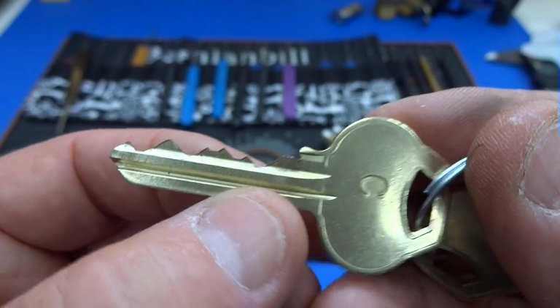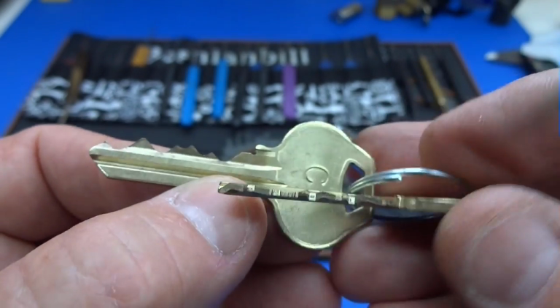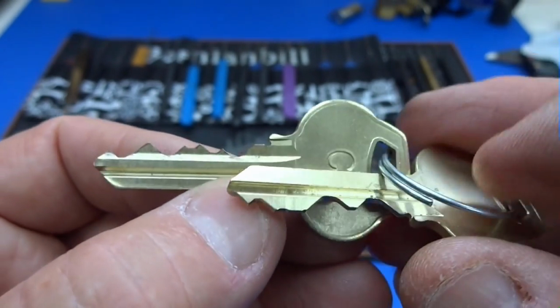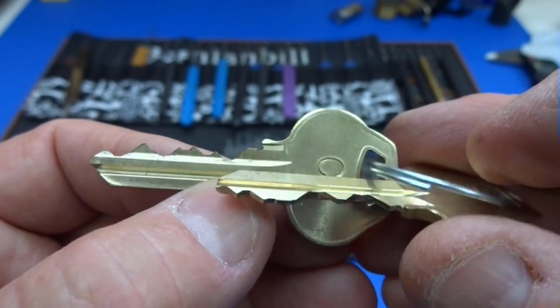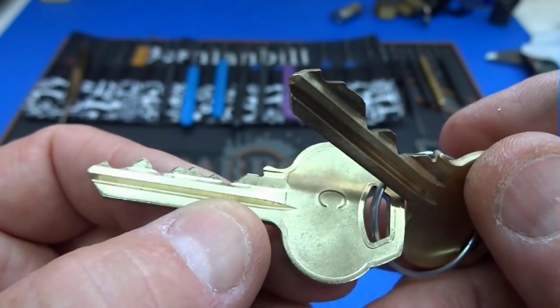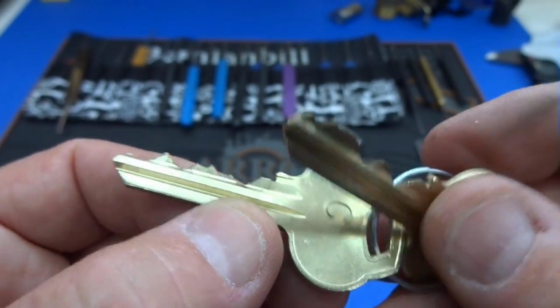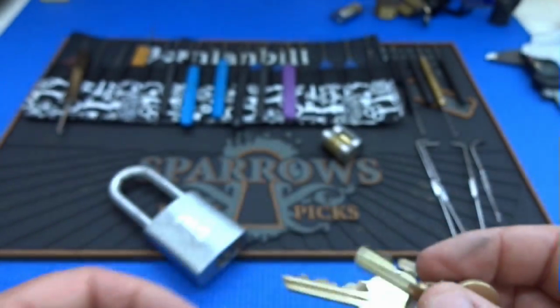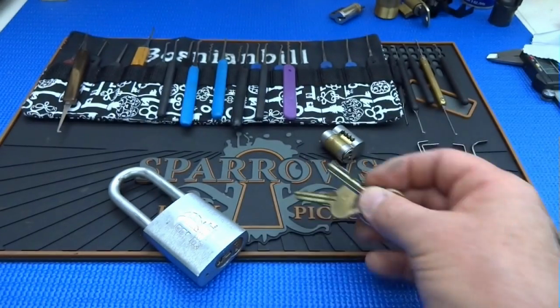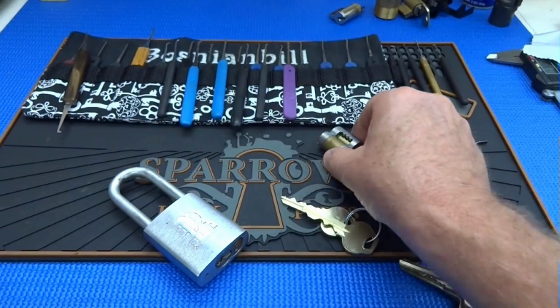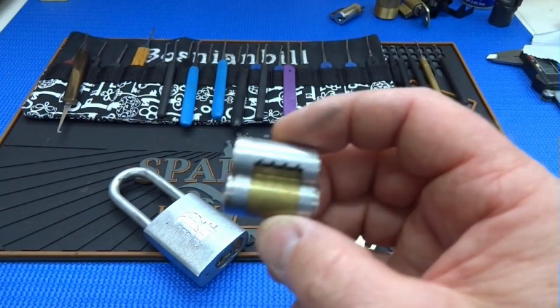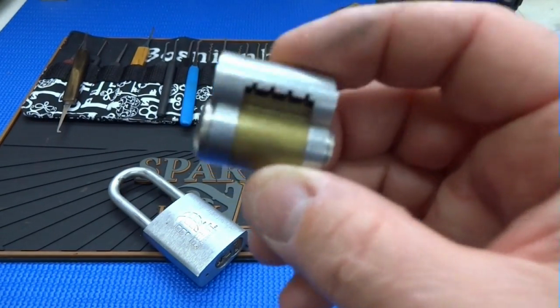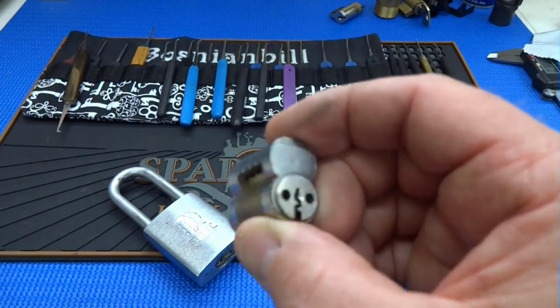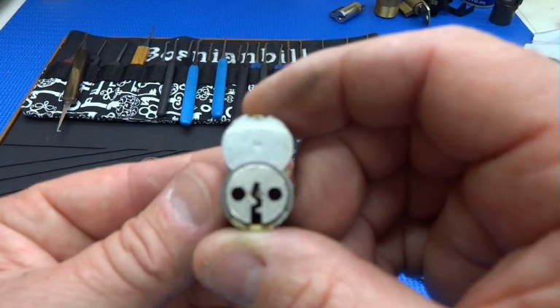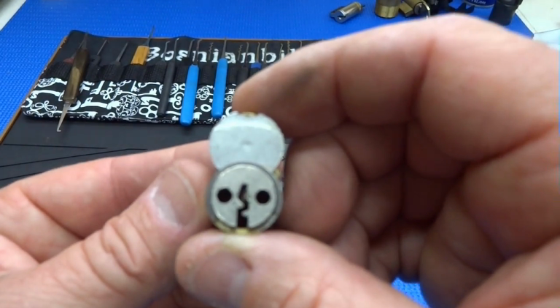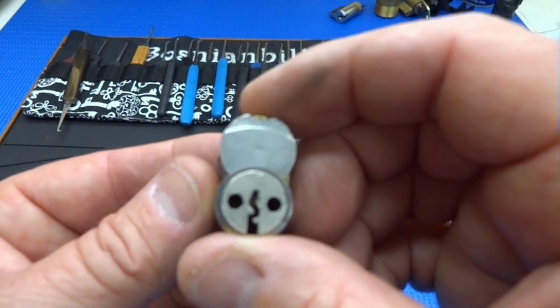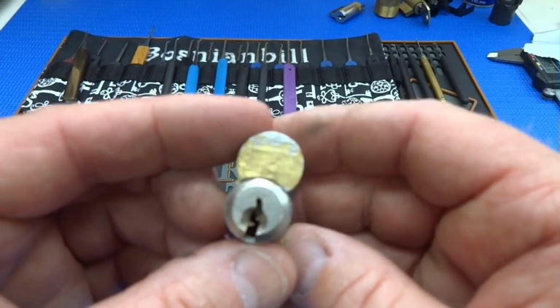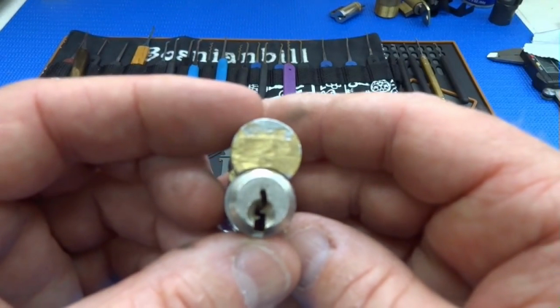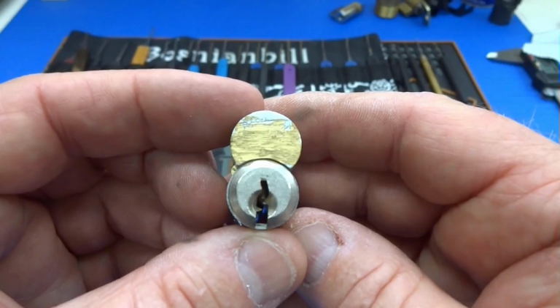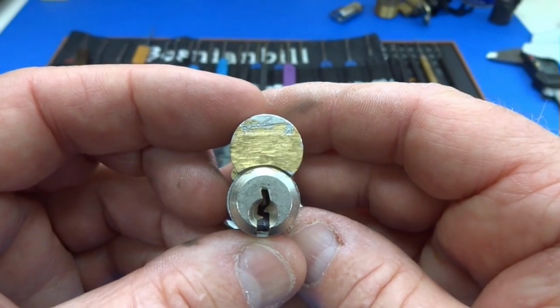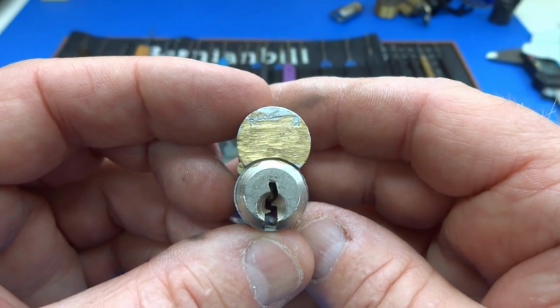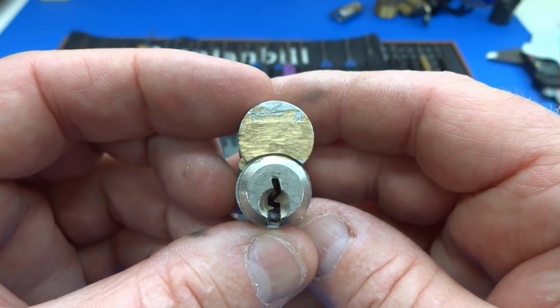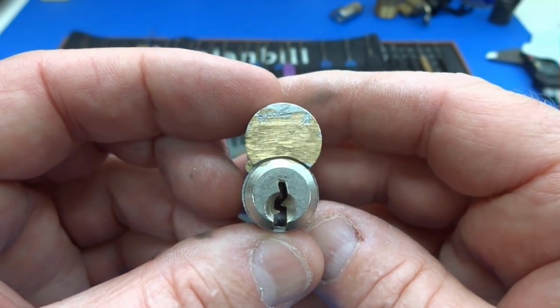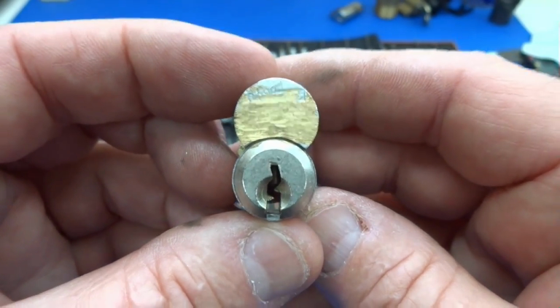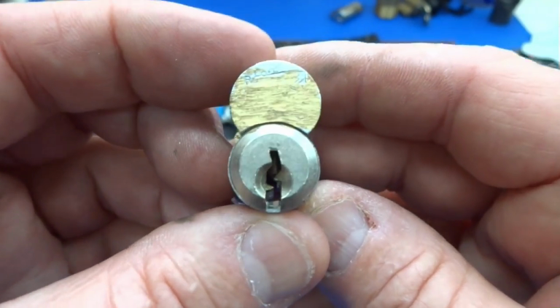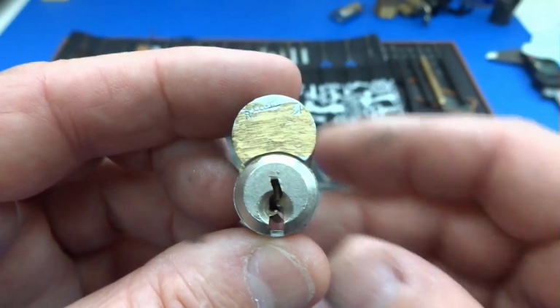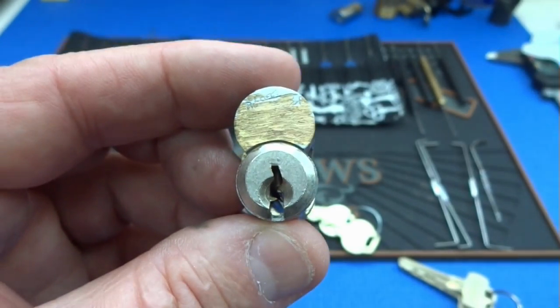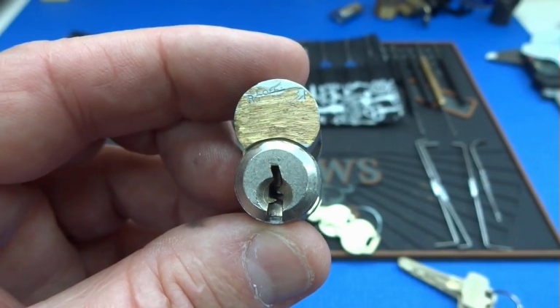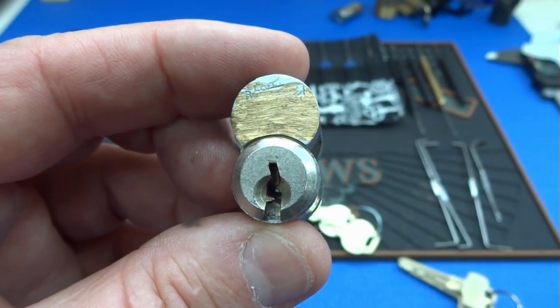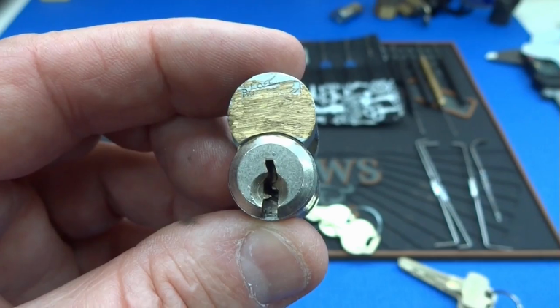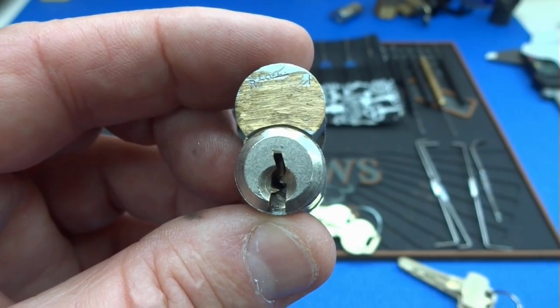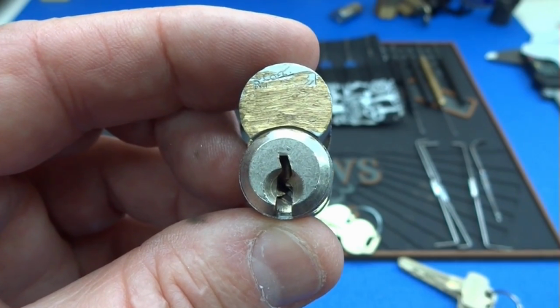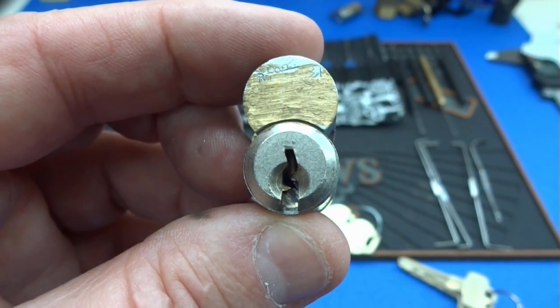So you can see this becomes a game of statistics. The best way for us to get into these locks is with a random attack tool. We've got to play statistics, and the best way to play statistics is with a random attack tool. We have a new tool to play with and I'll show you a good way to get into these multi-shear line locks very quickly by playing the game of statistics.